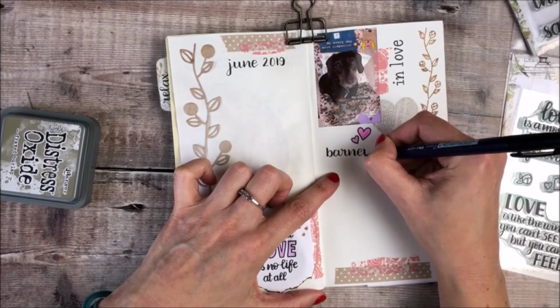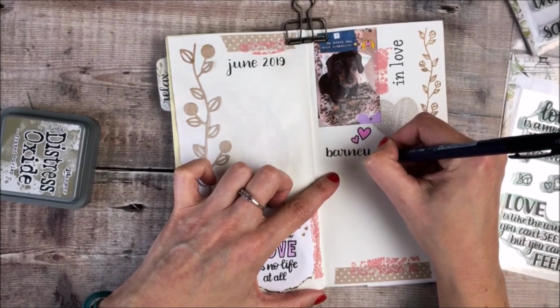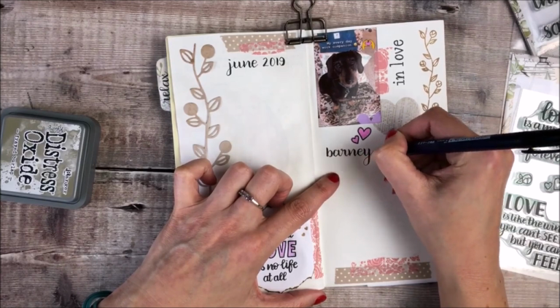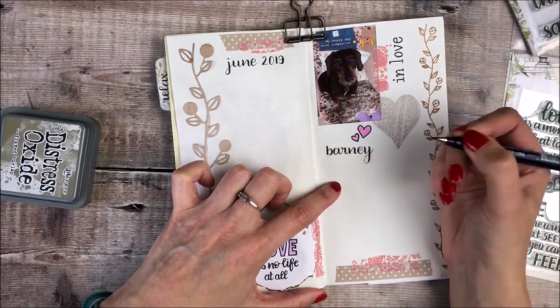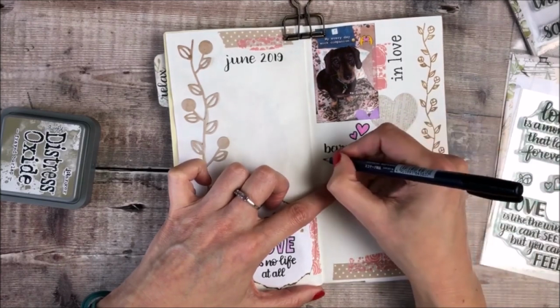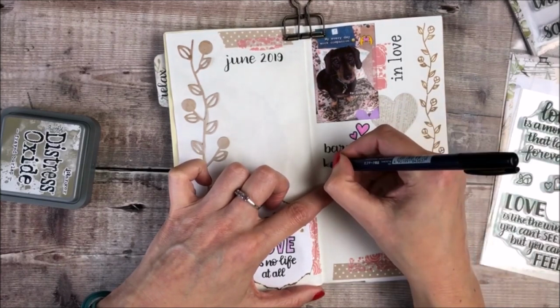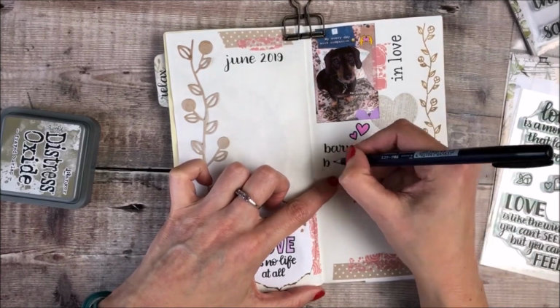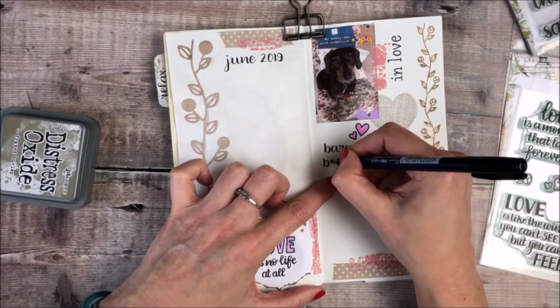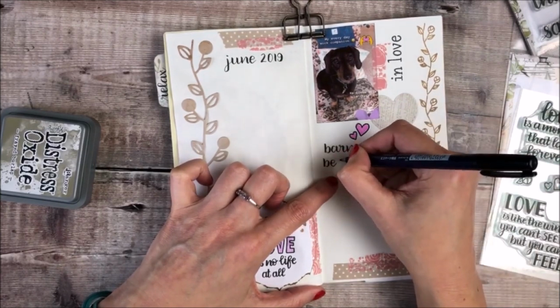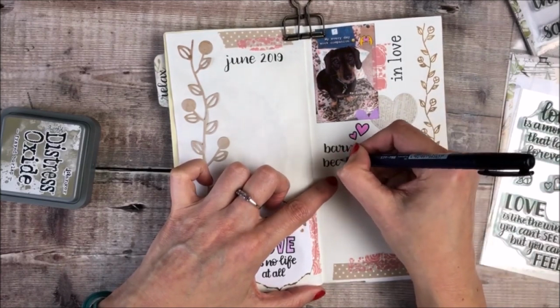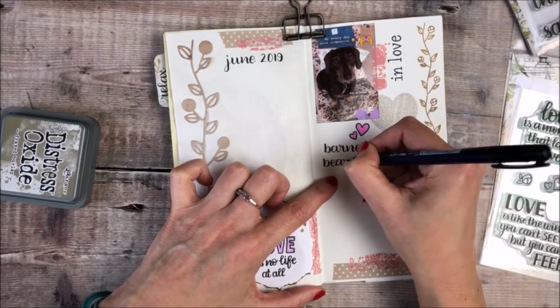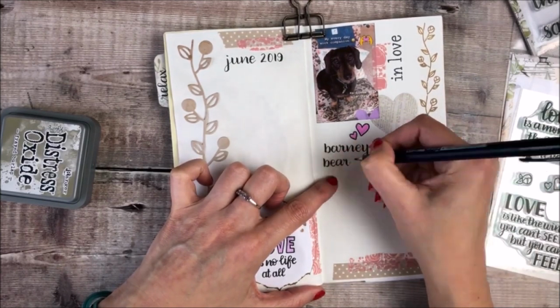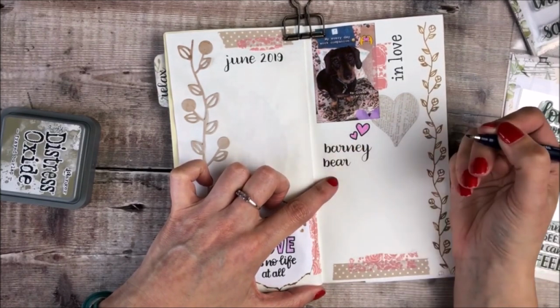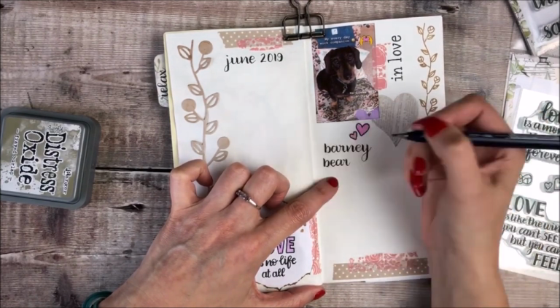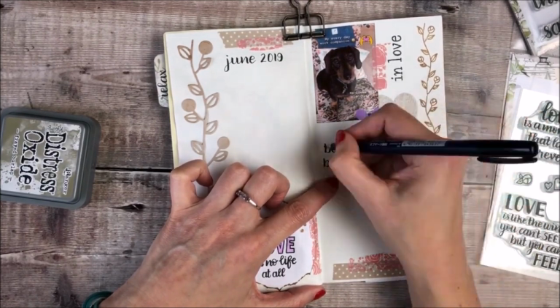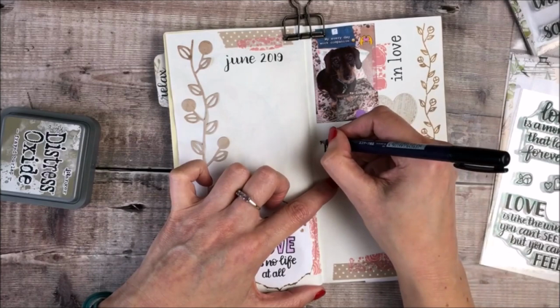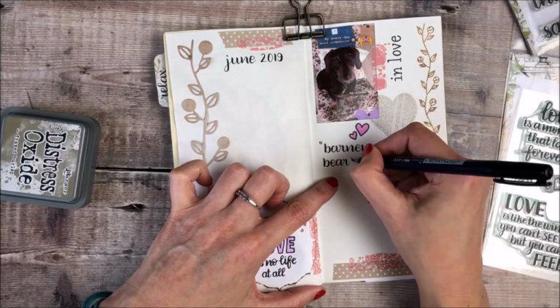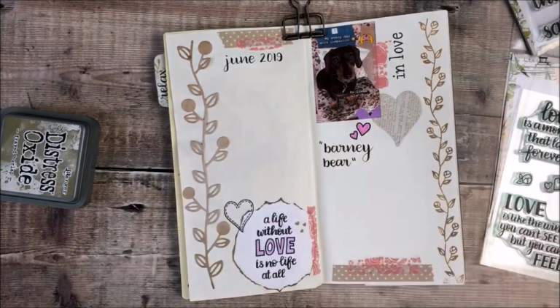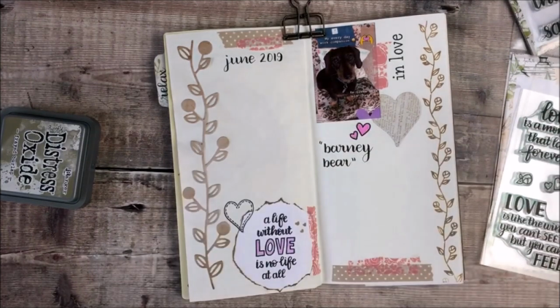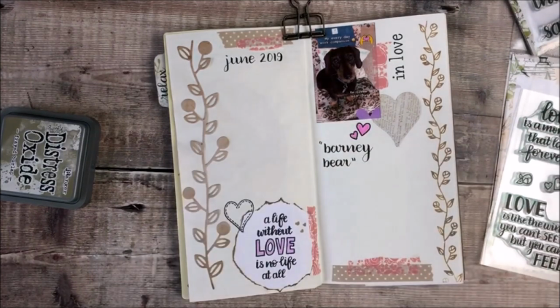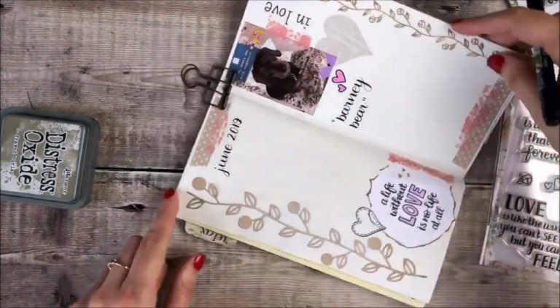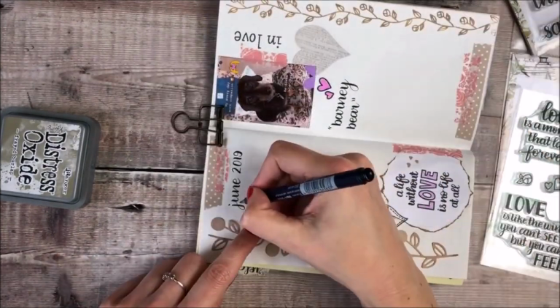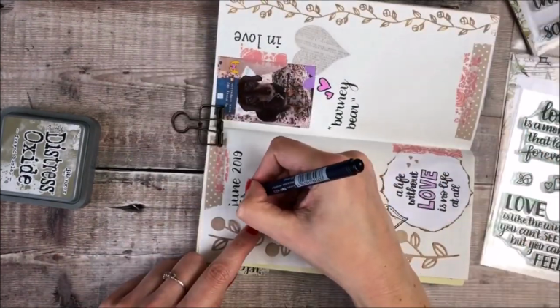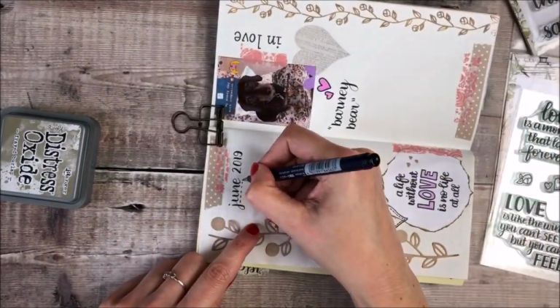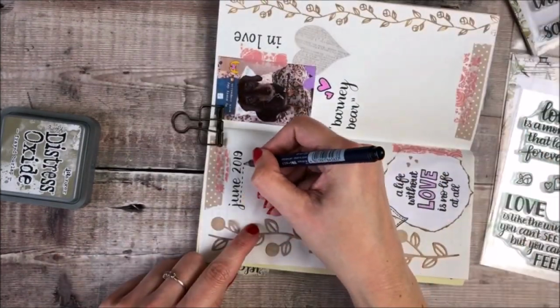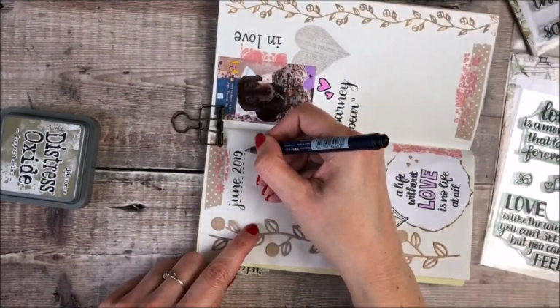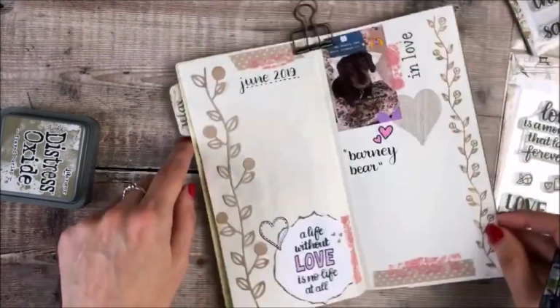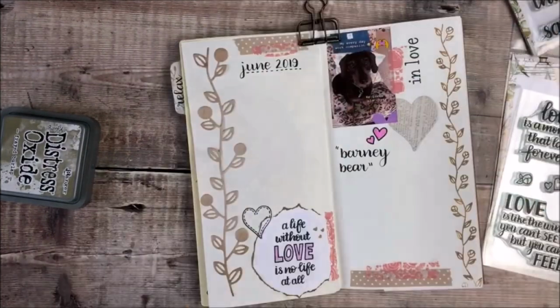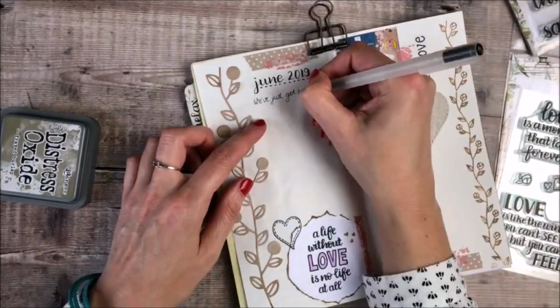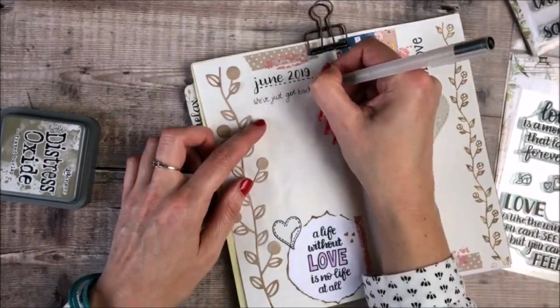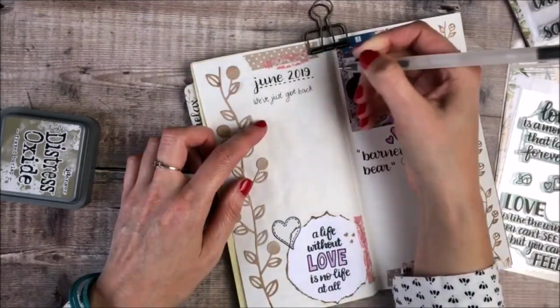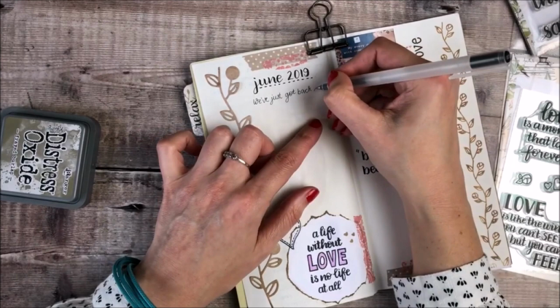I'm also lettering the words Barney Bear, which is the nickname for our dog. I love using these pens — it just adds a nice element to your journal writing.